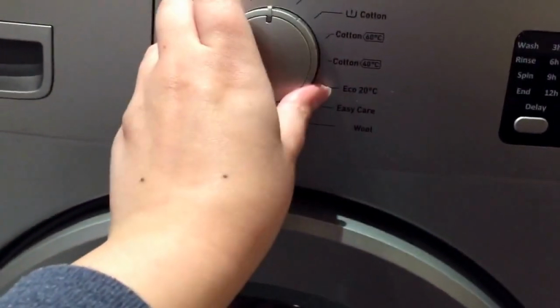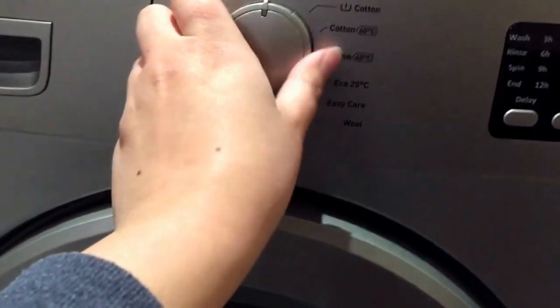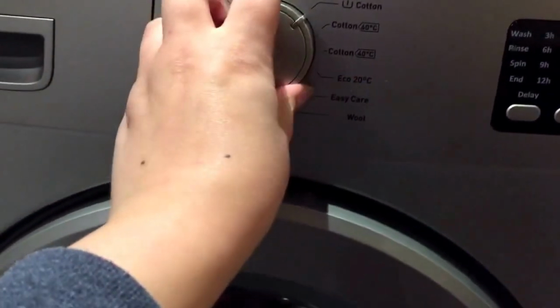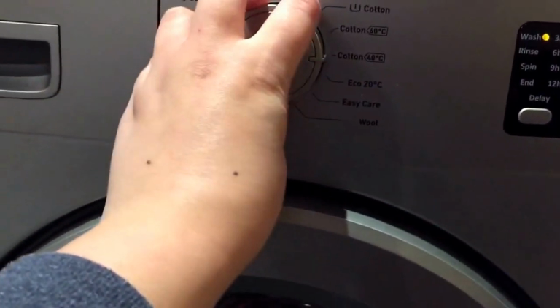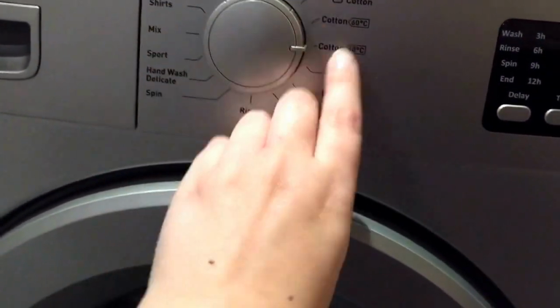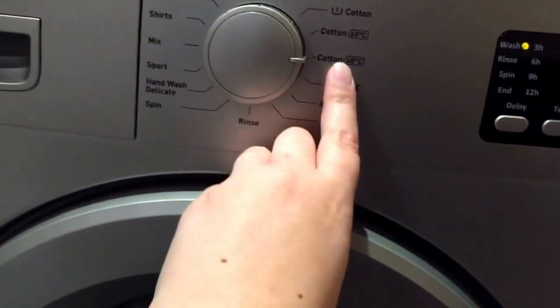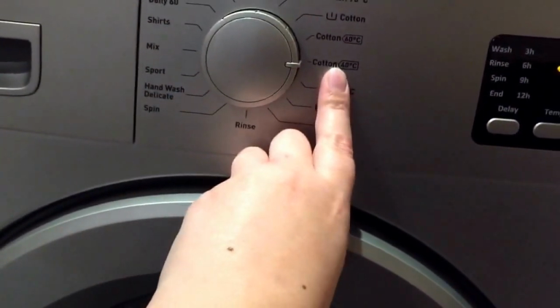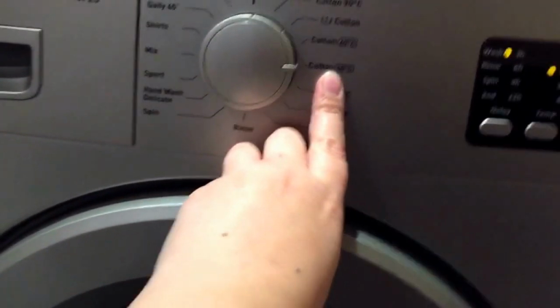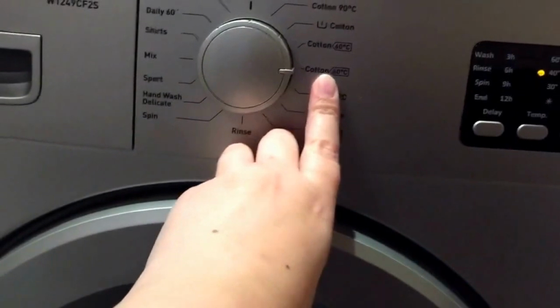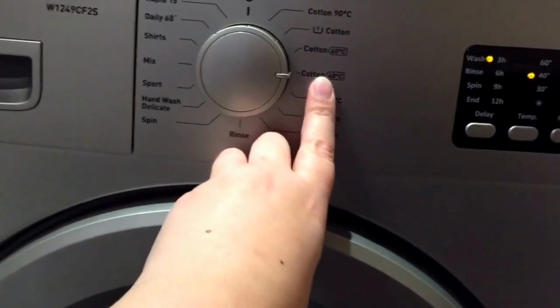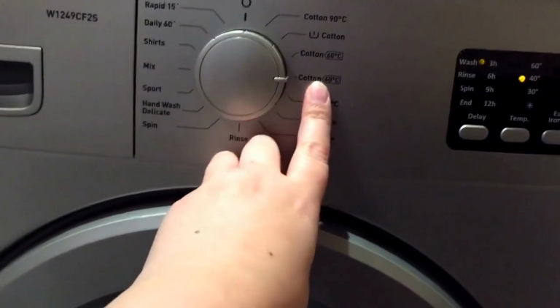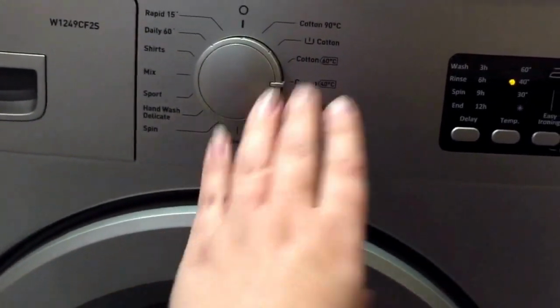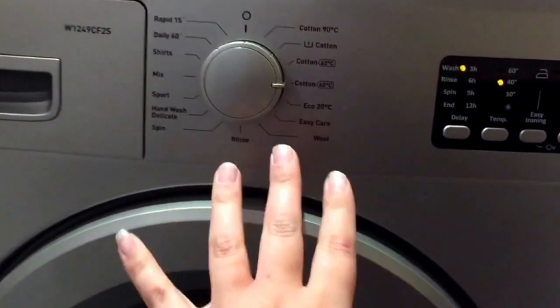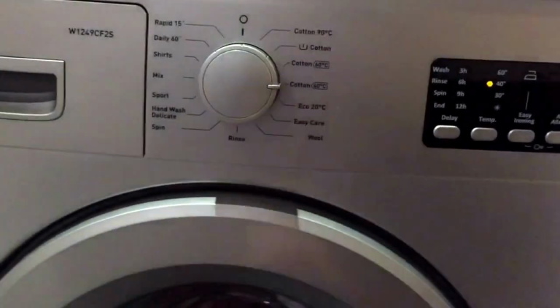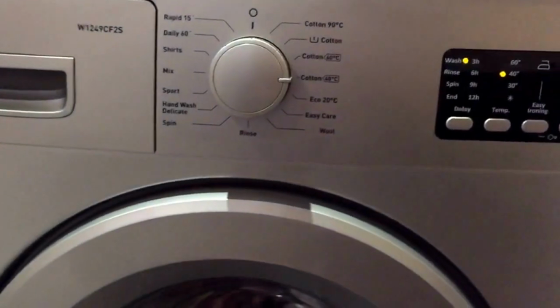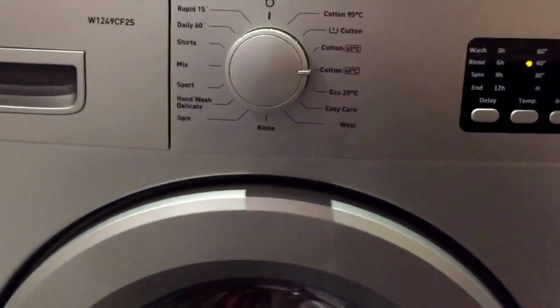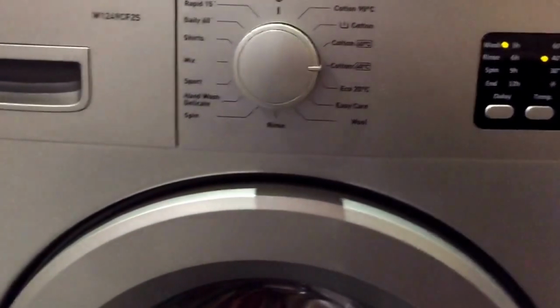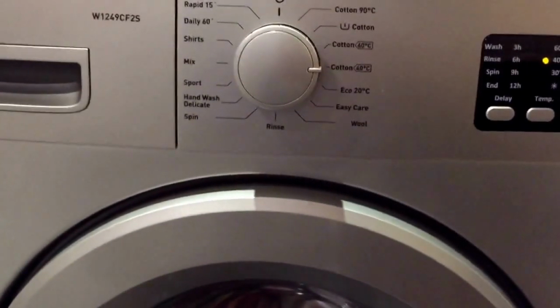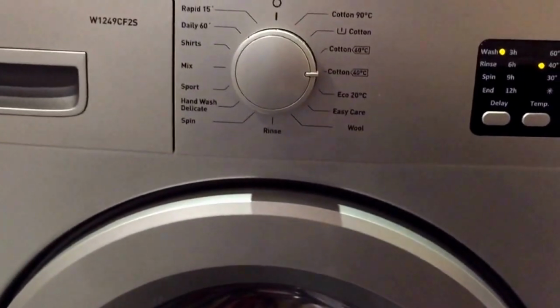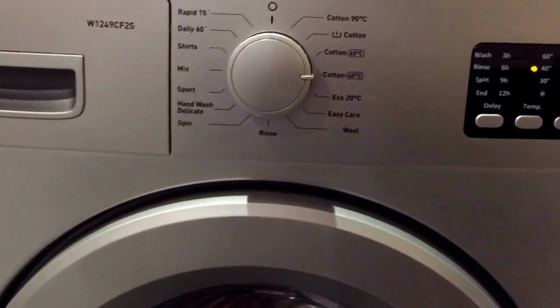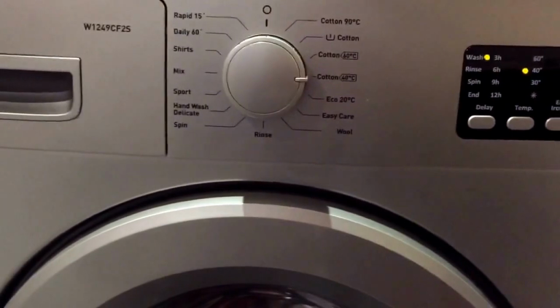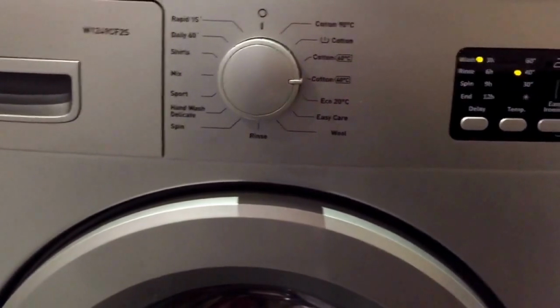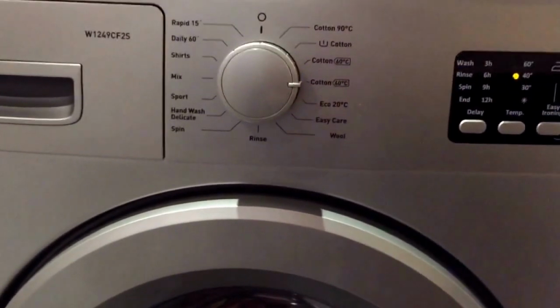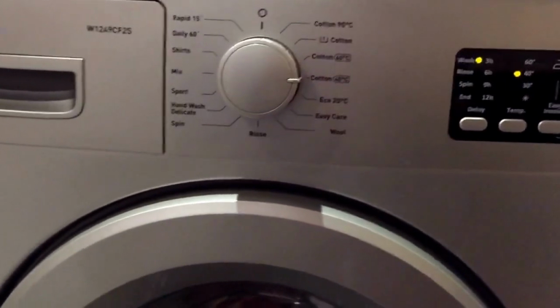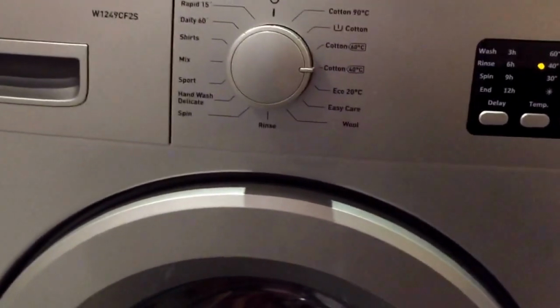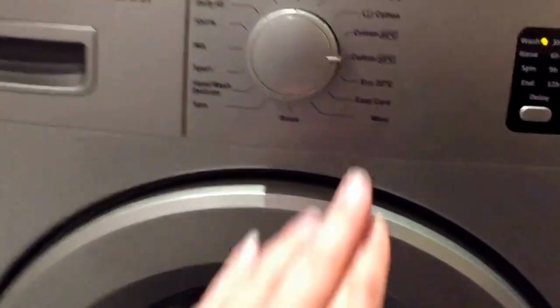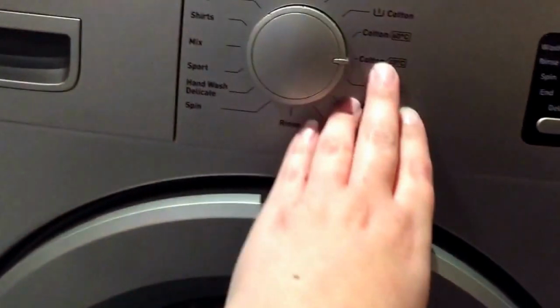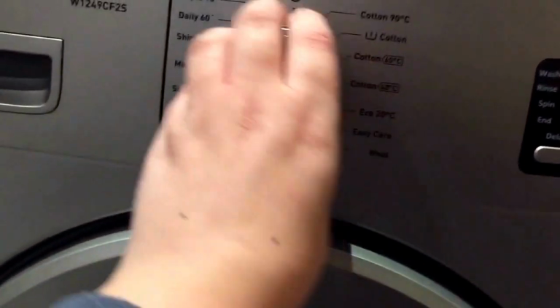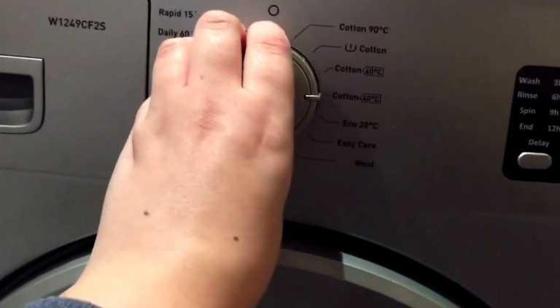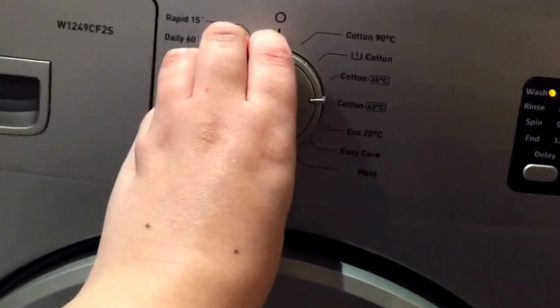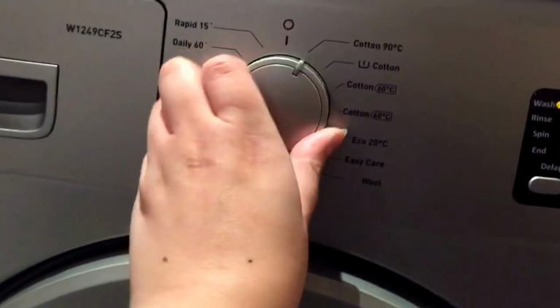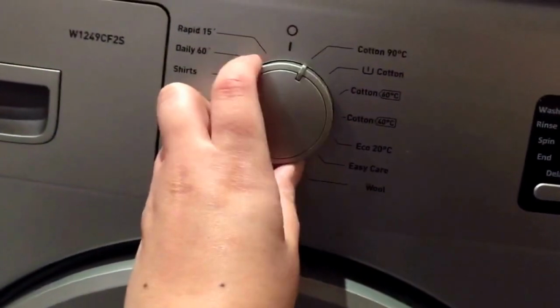I did previously always tend to use a Cotton 40. However, I have found on this machine that it's a very, very long cycle — about three hours plus. So that isn't a setting that I will be using frequently.